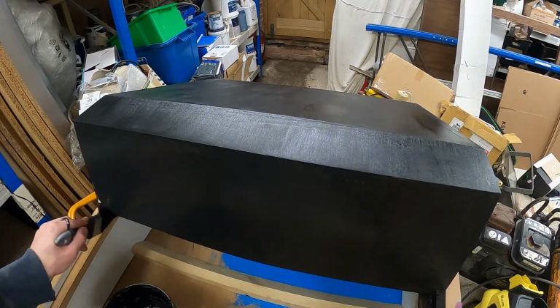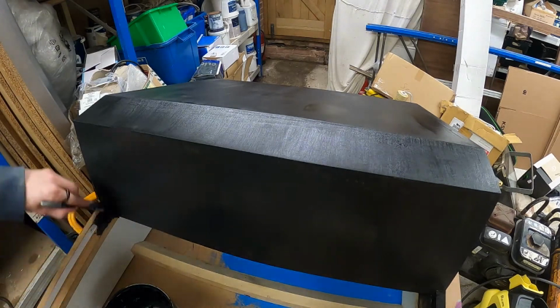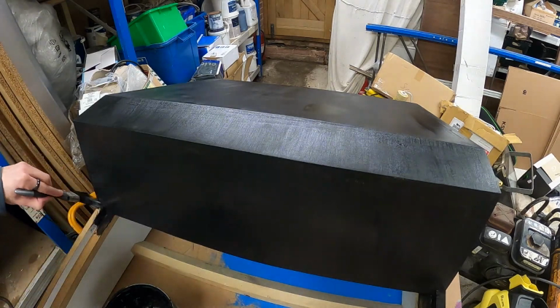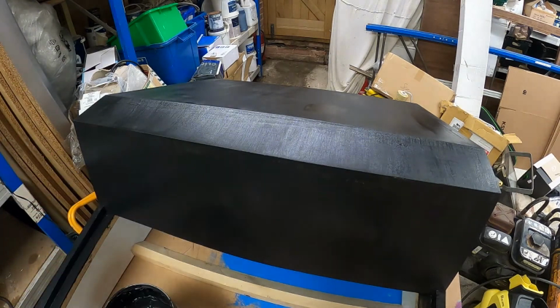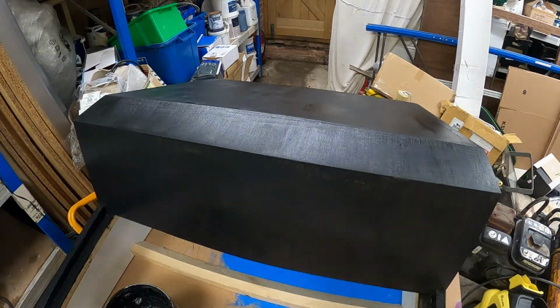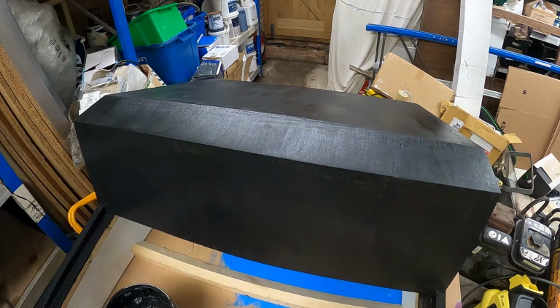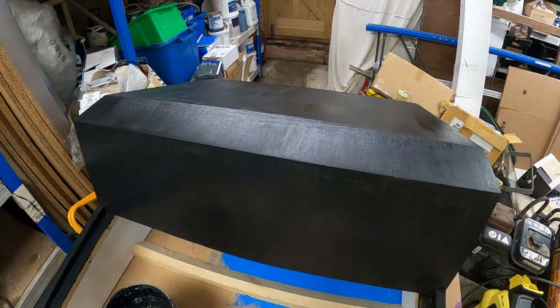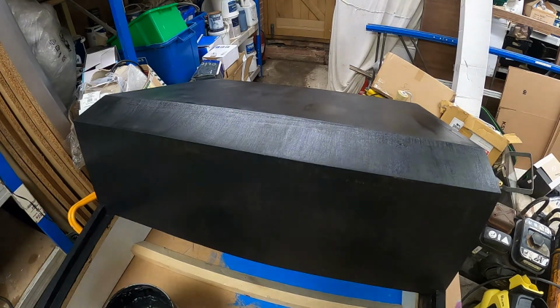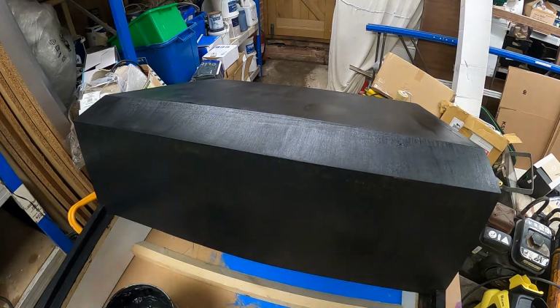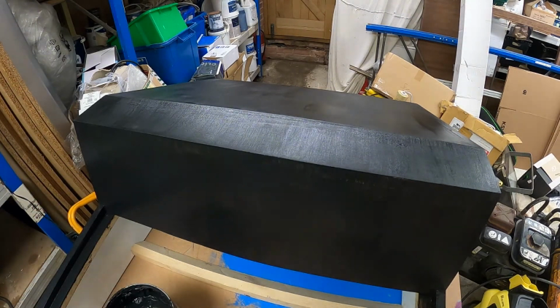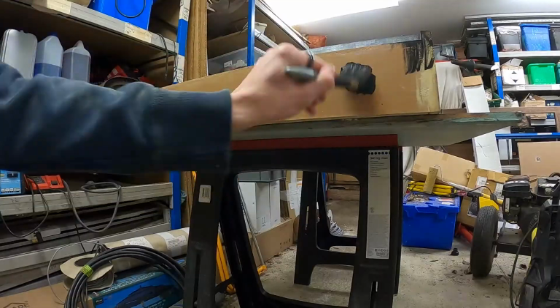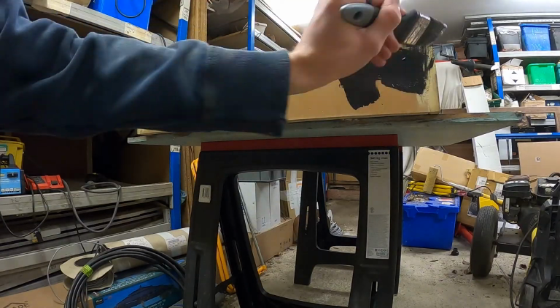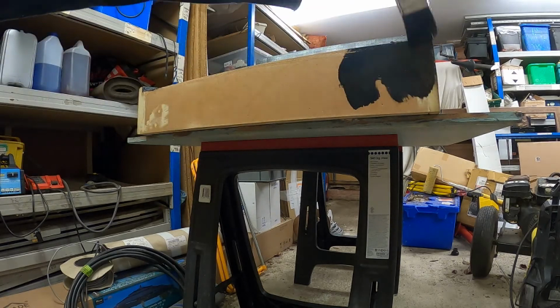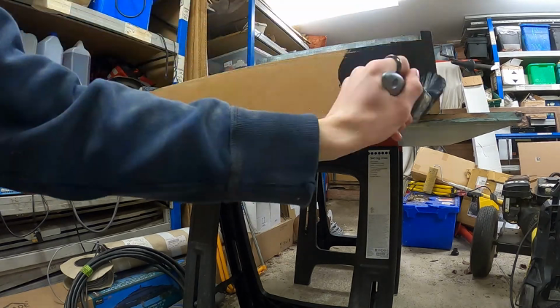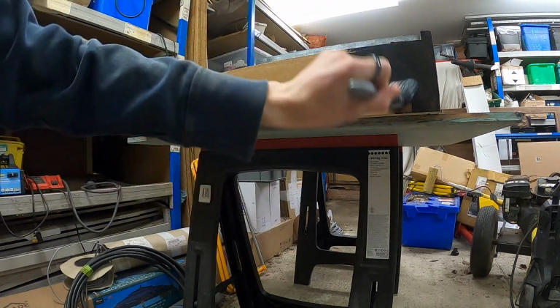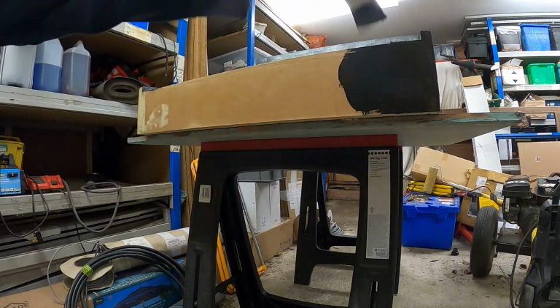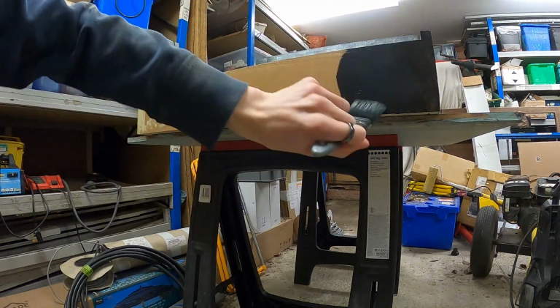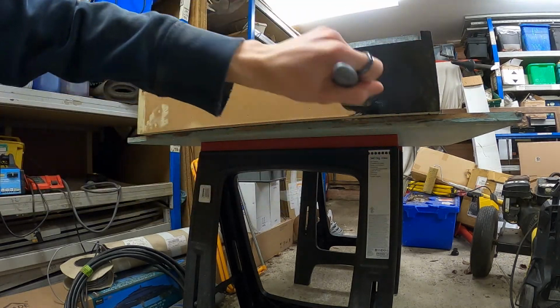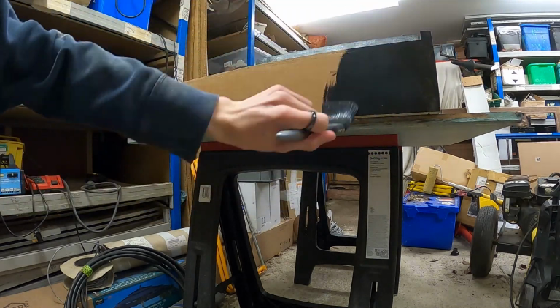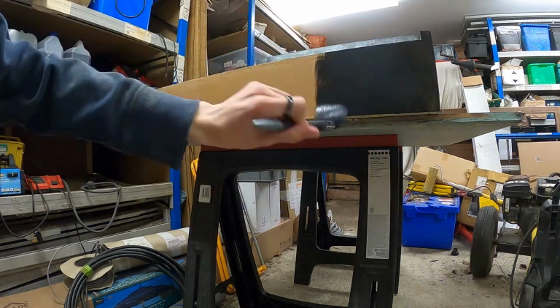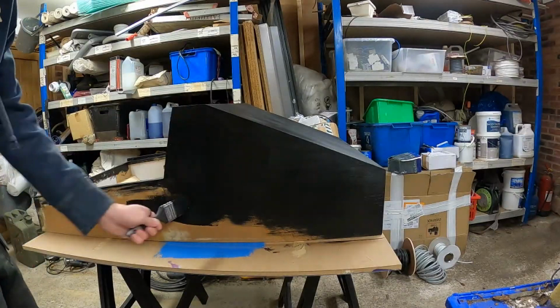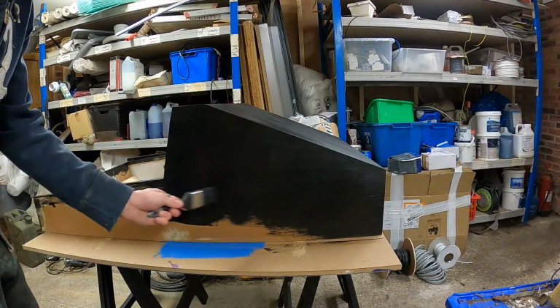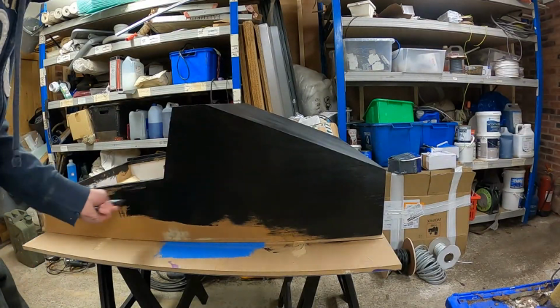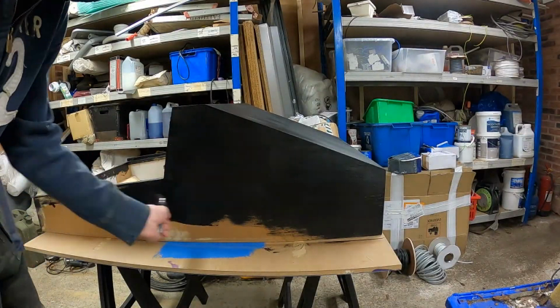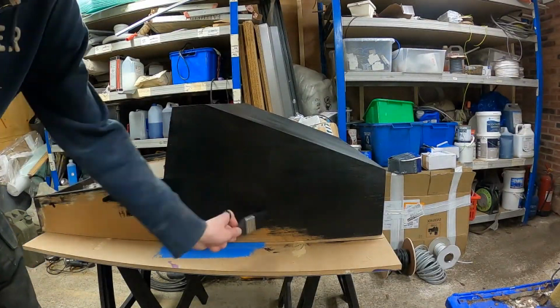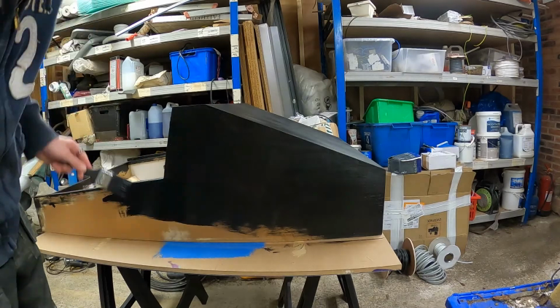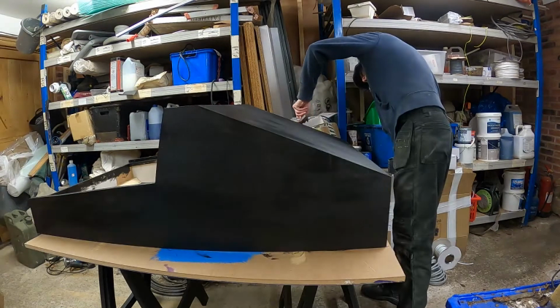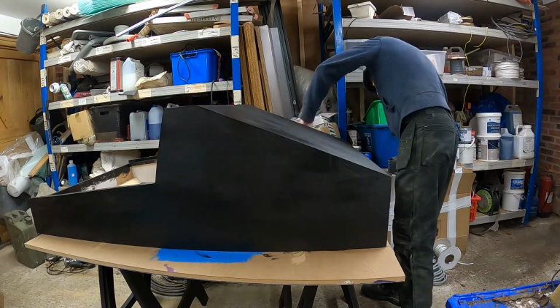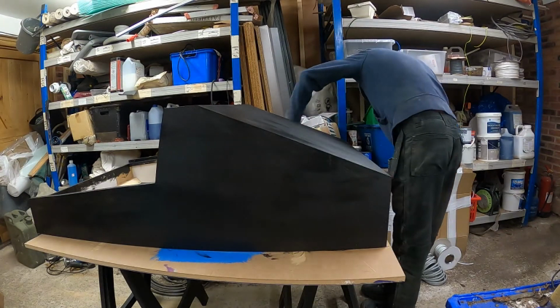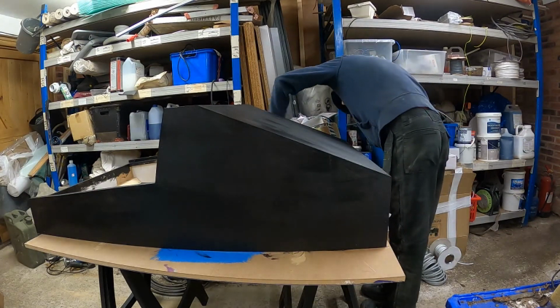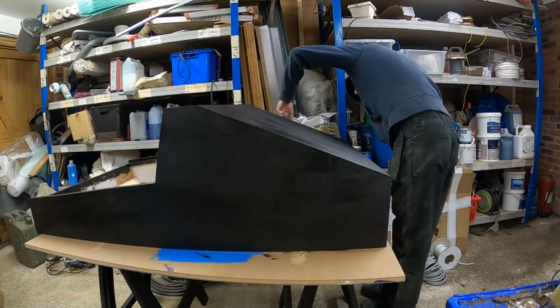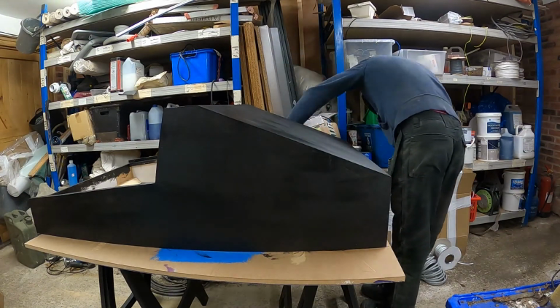I actually lost the footage of me starting painting — I'm sure you get the idea though. It's just regular black paint; this stuff's quite hard wearing and overall I think I did about three coats. Between each coat I did plenty of sanding and filling just to make sure I had a level surface.